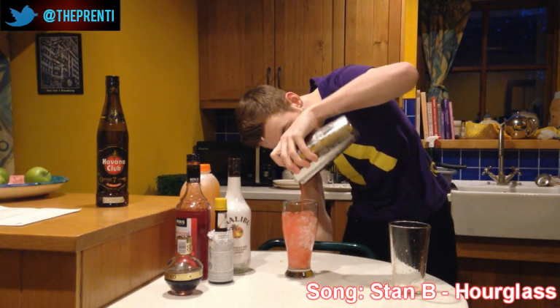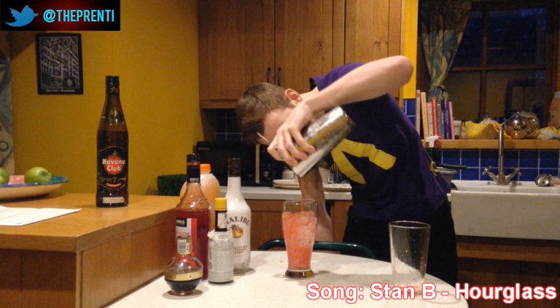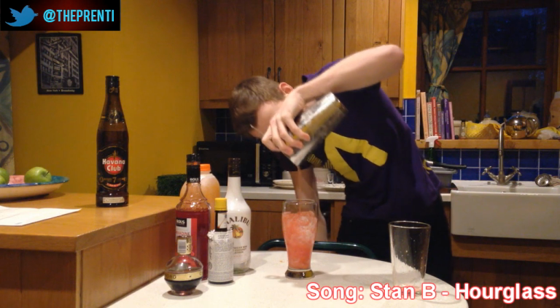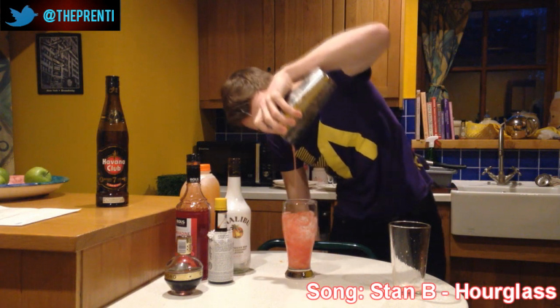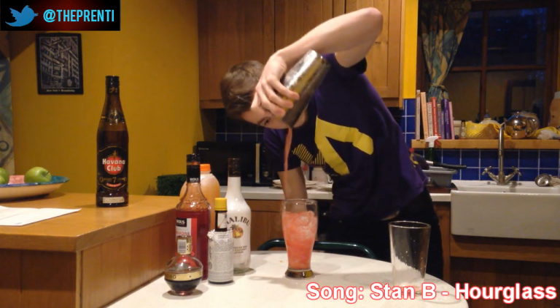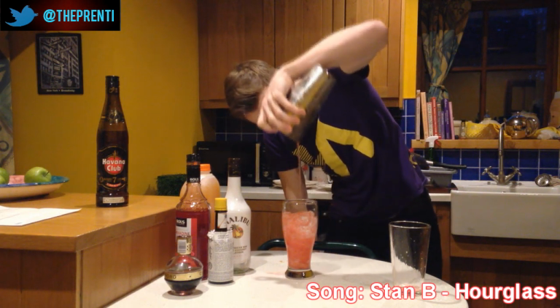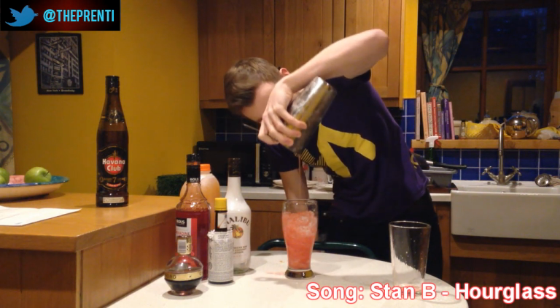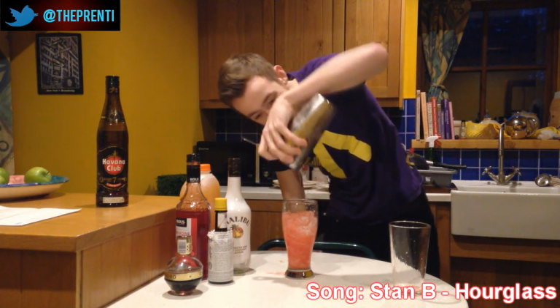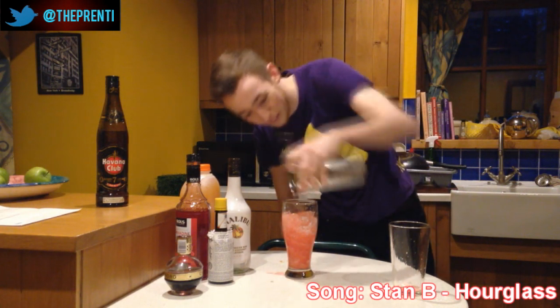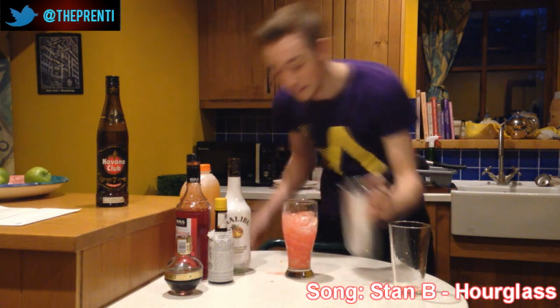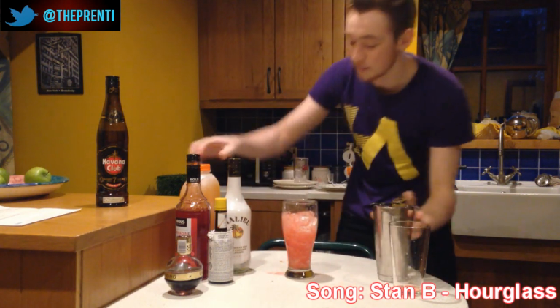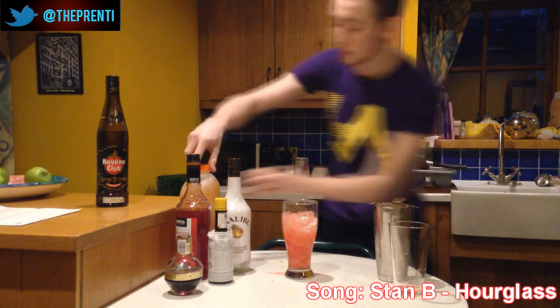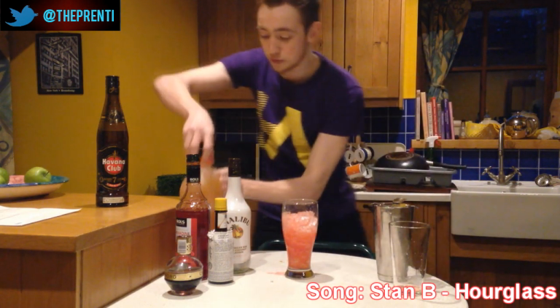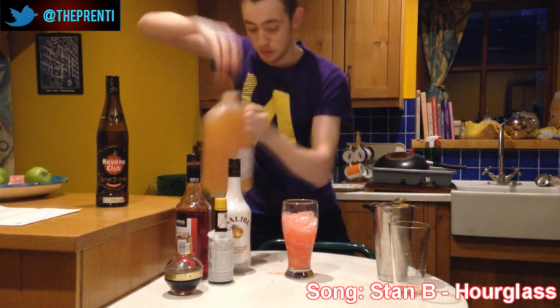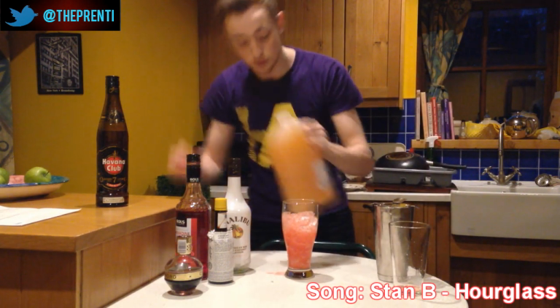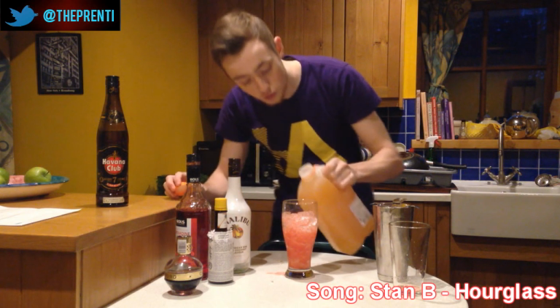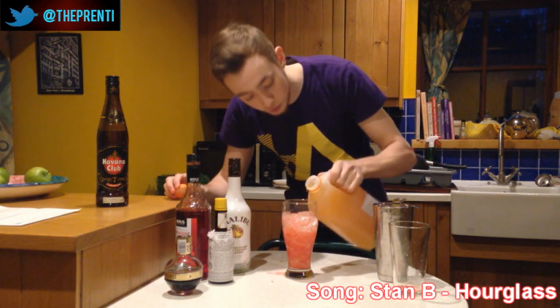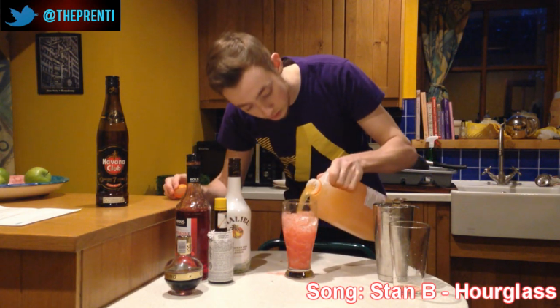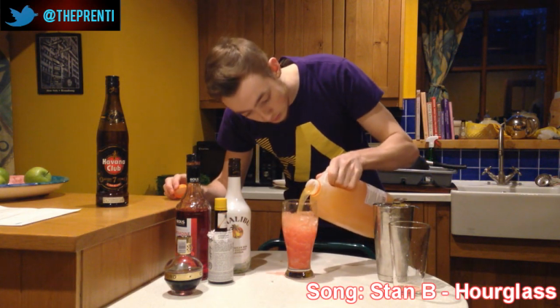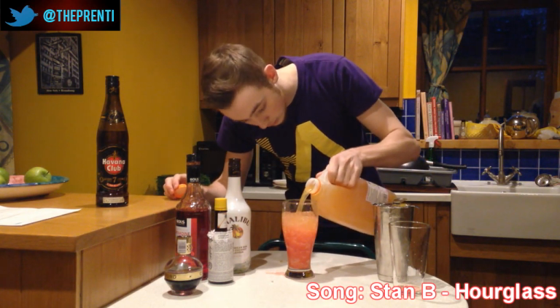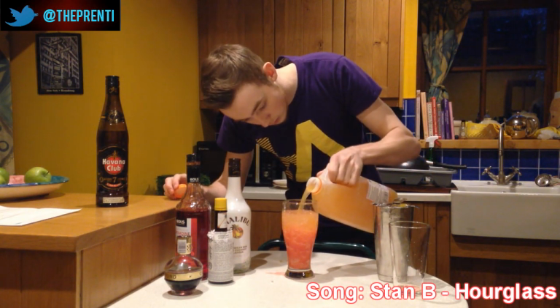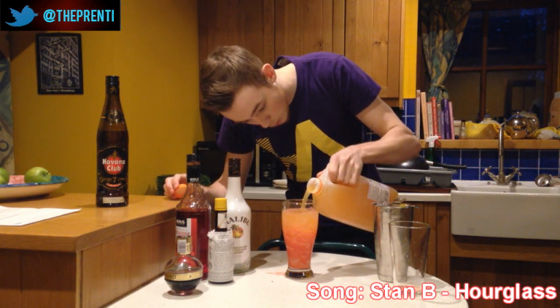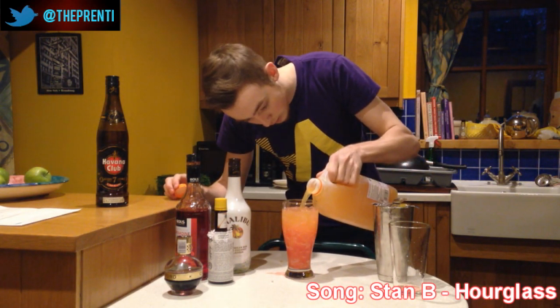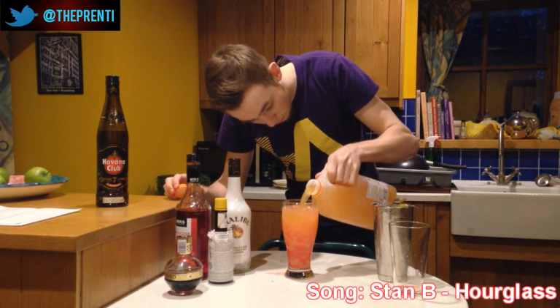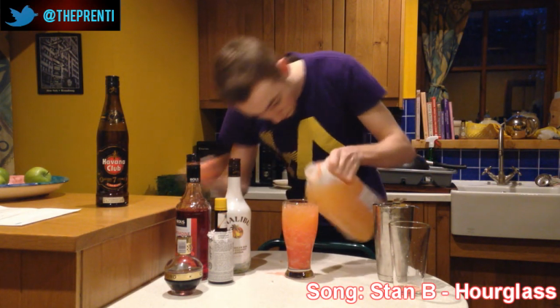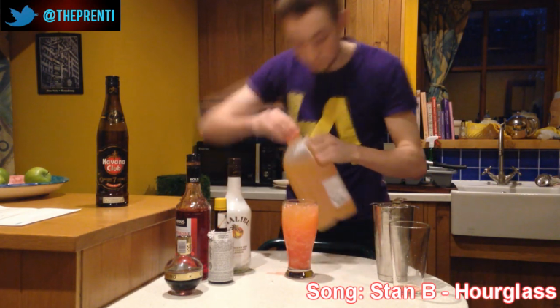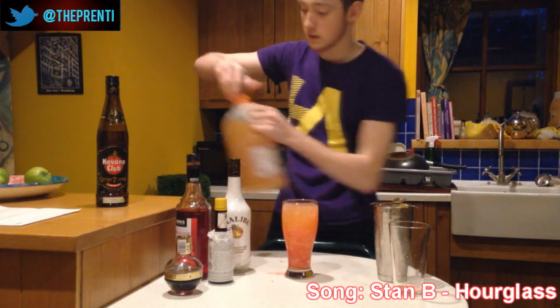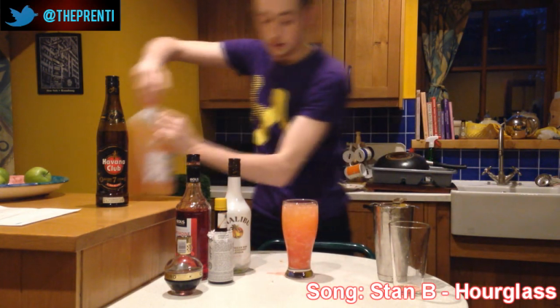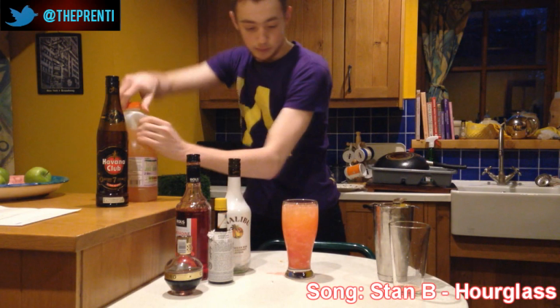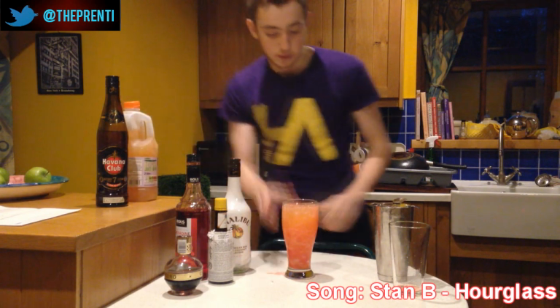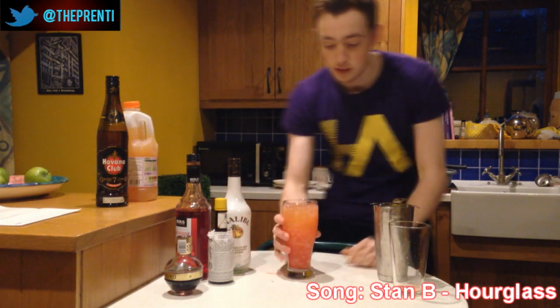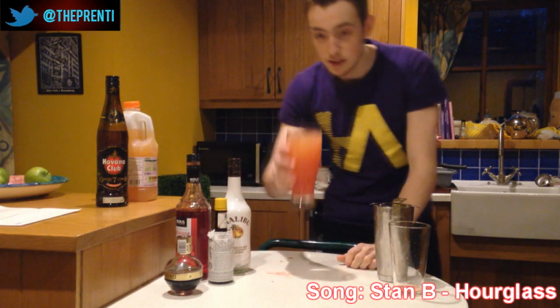There we go — and we missed a bit there, oh well. I'm going to top that off with tropical juice. We're using Co-op's finest here. So let's see how that tastes.